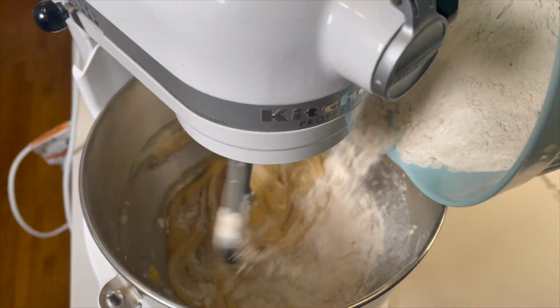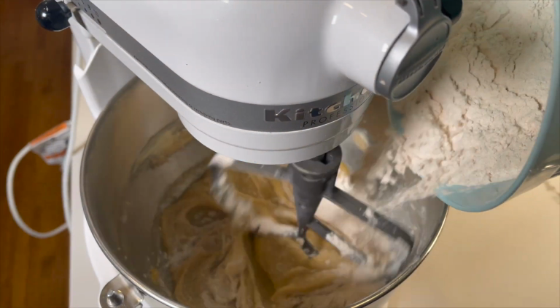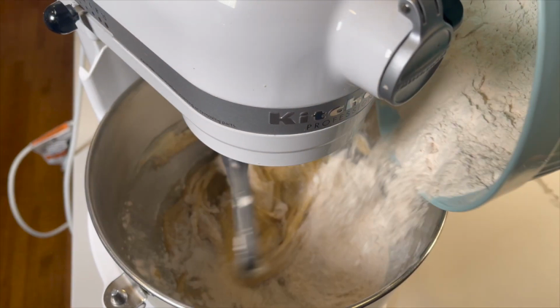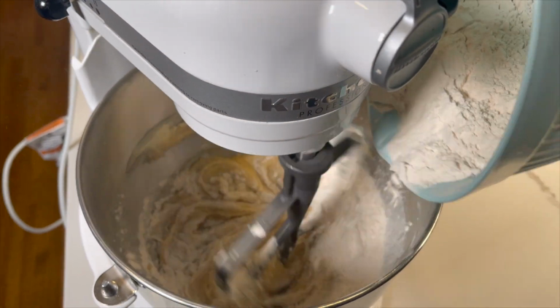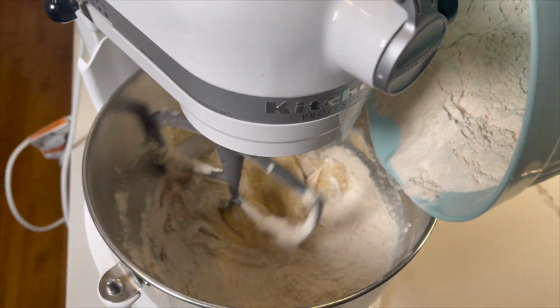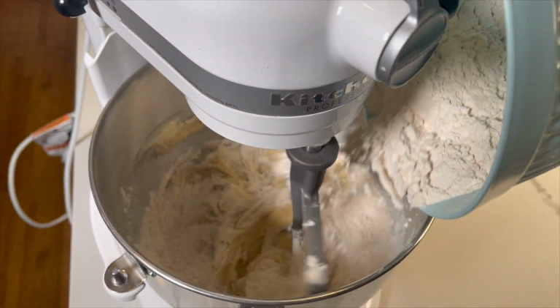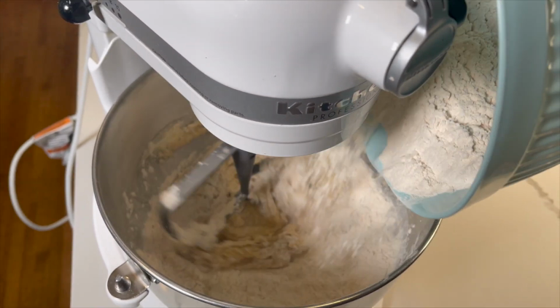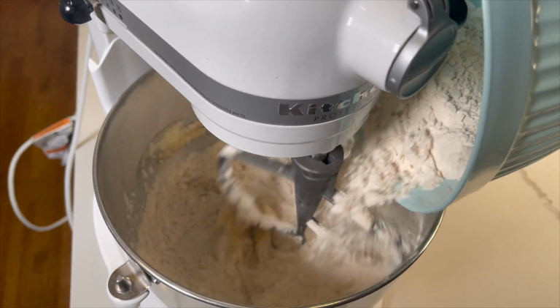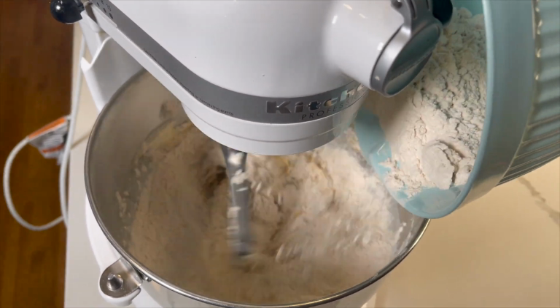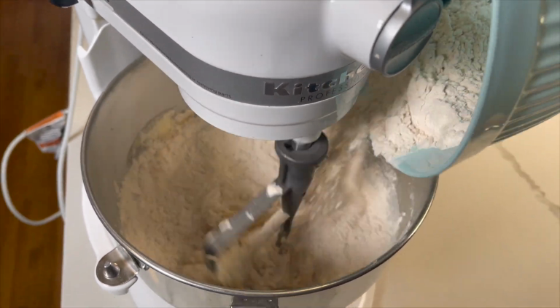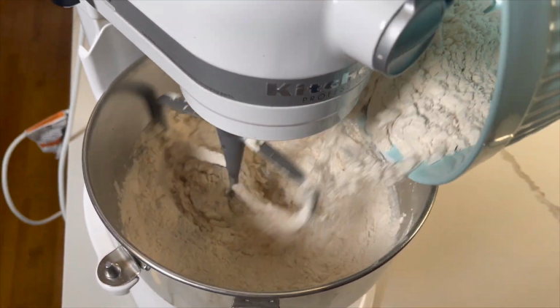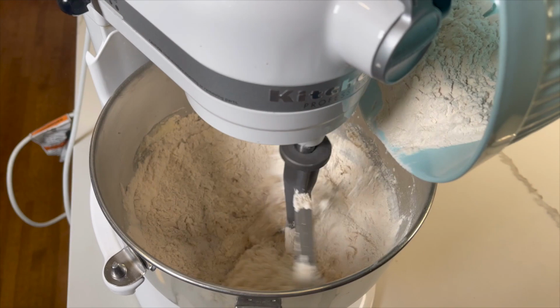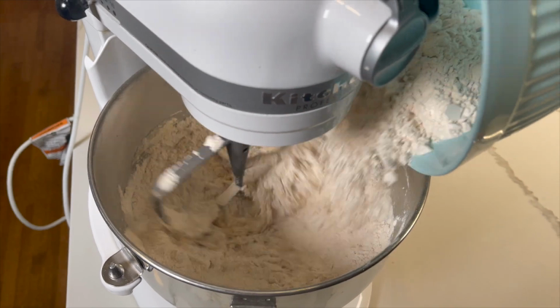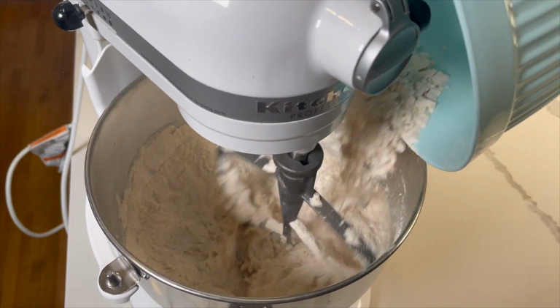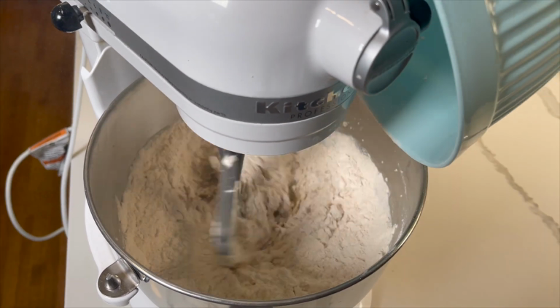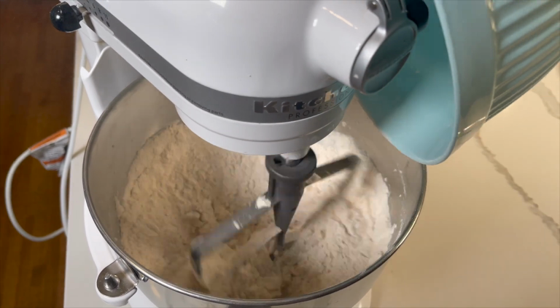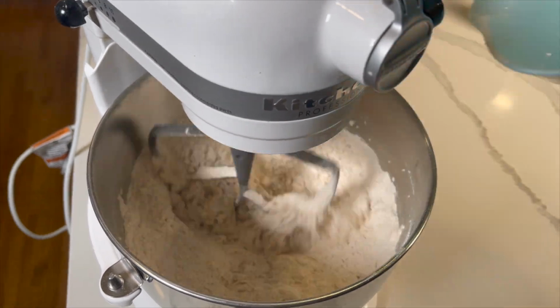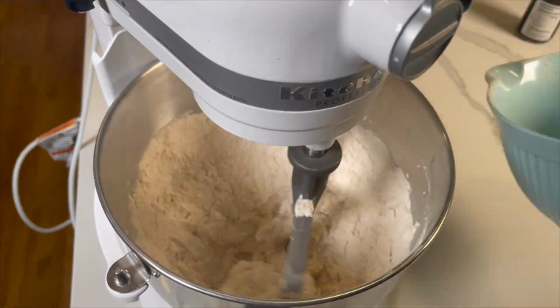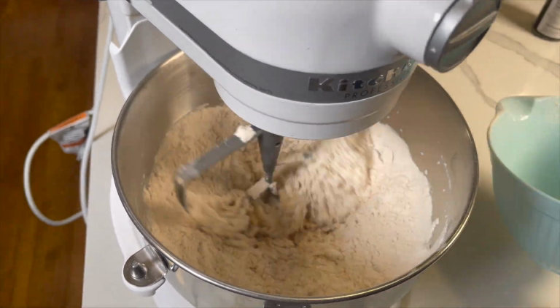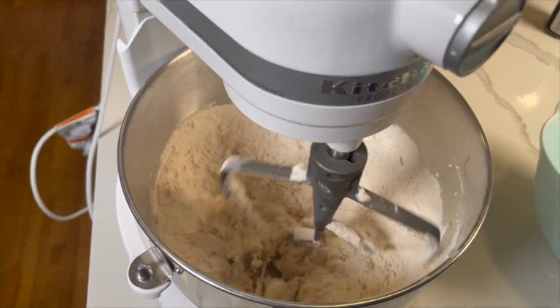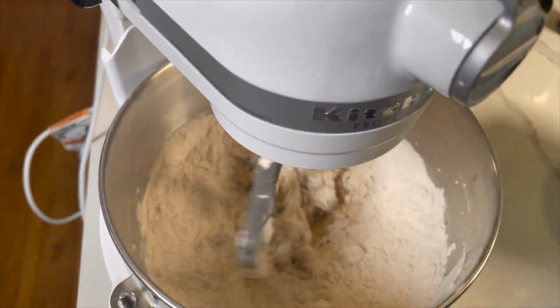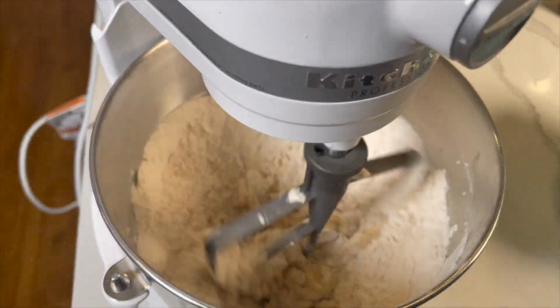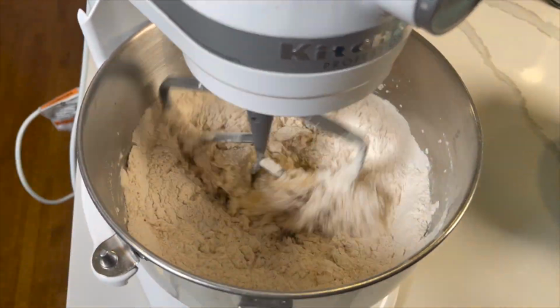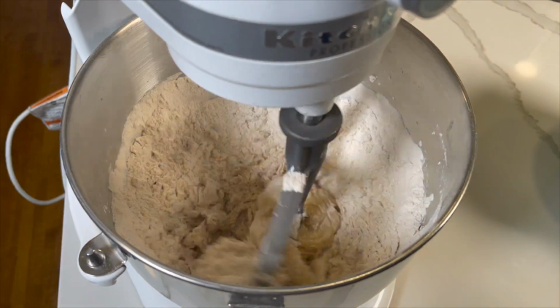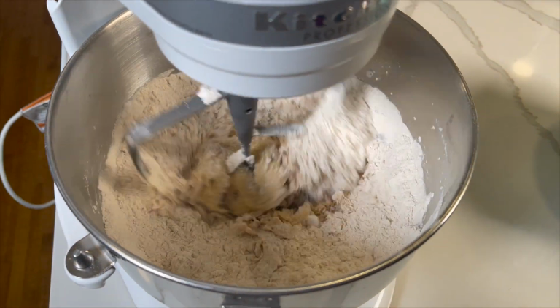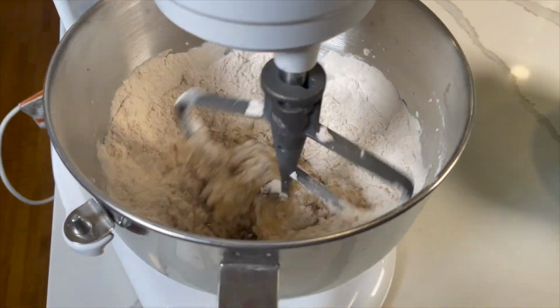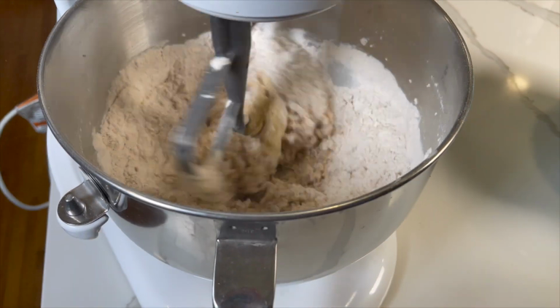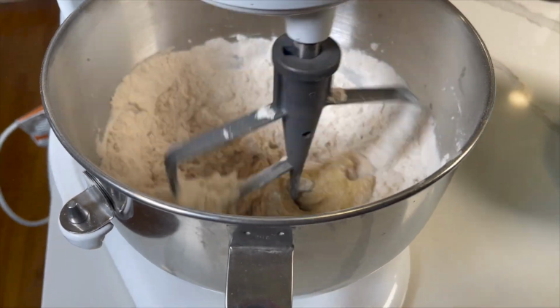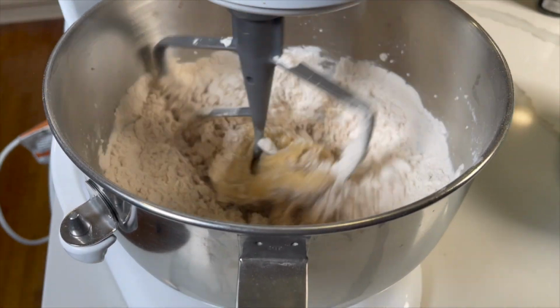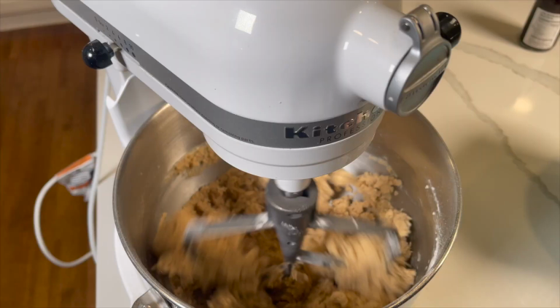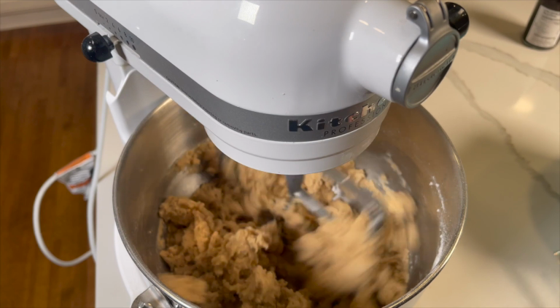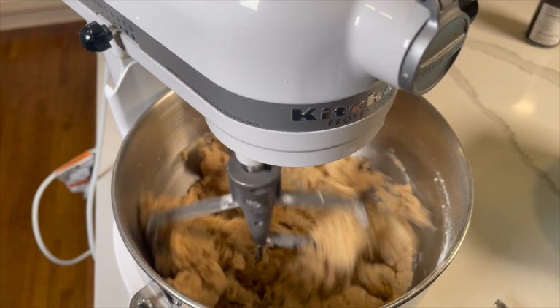I cannot believe that we're already on step number 5. Time to add the dry flour mixture from step number 2 by slowly stirring until combined.